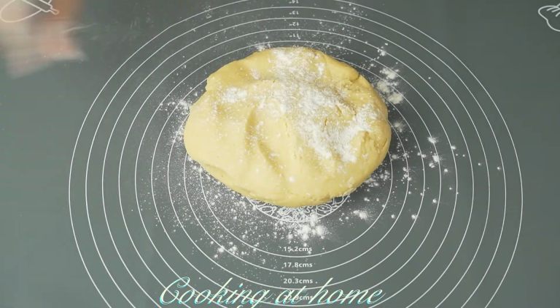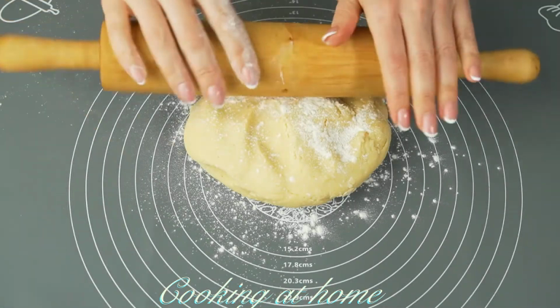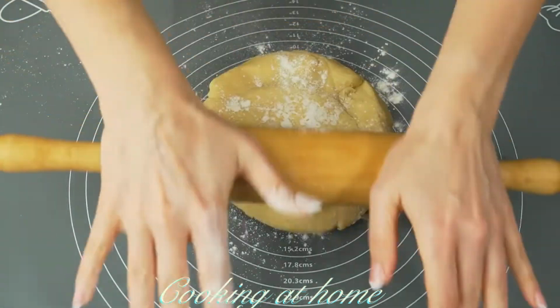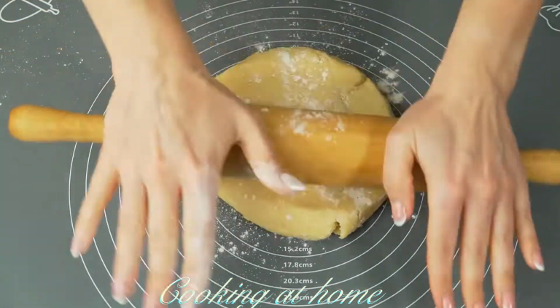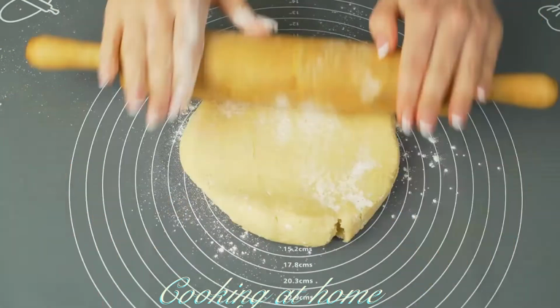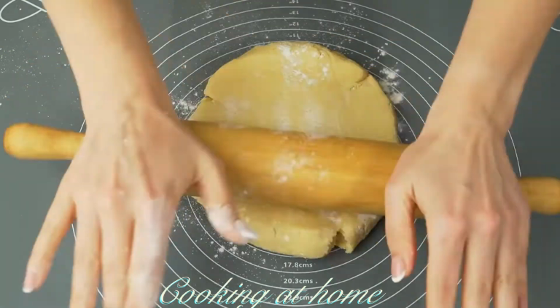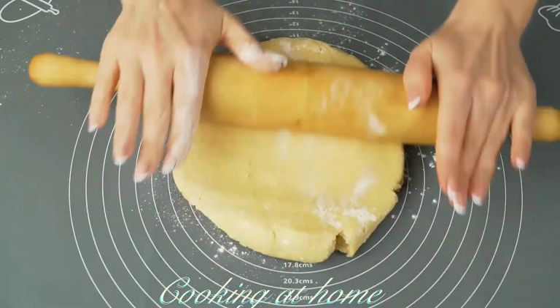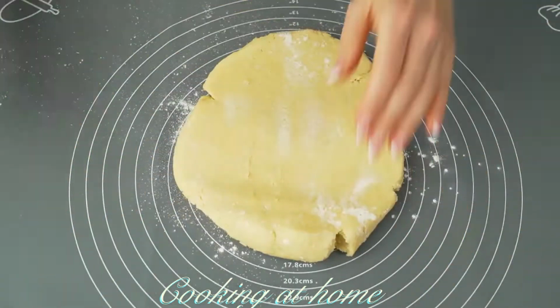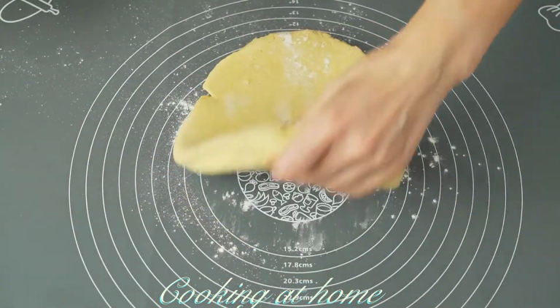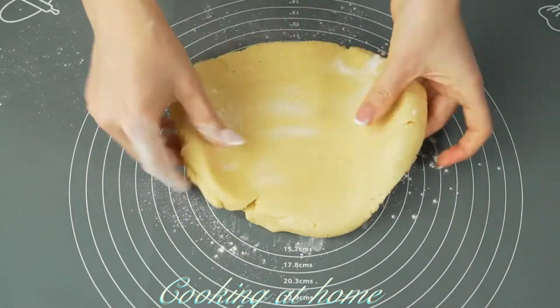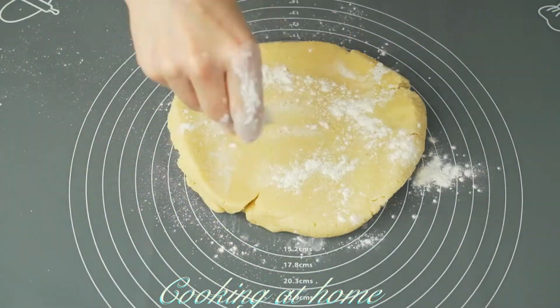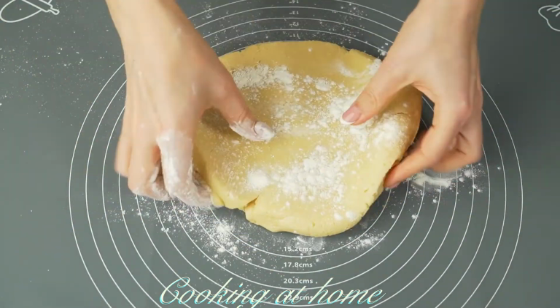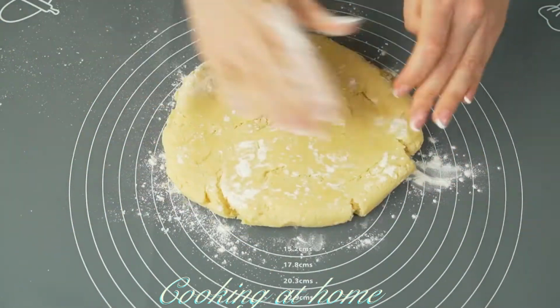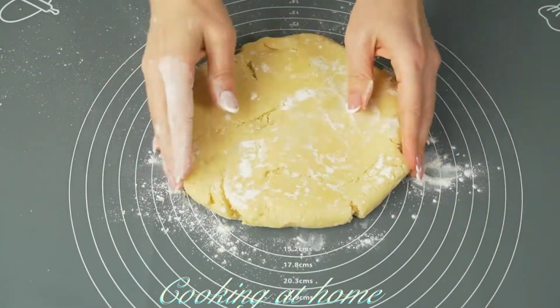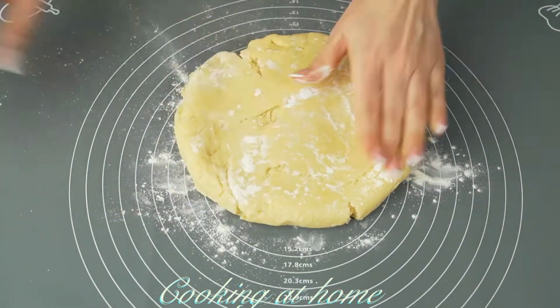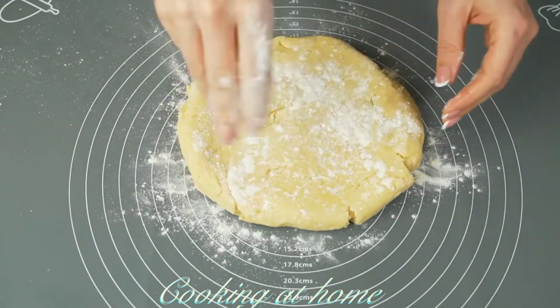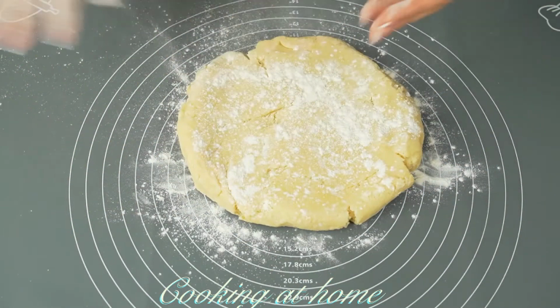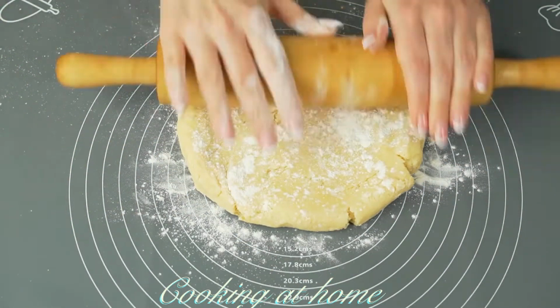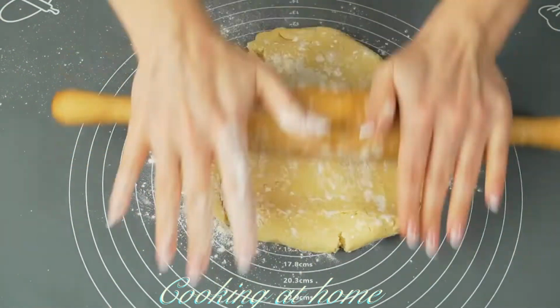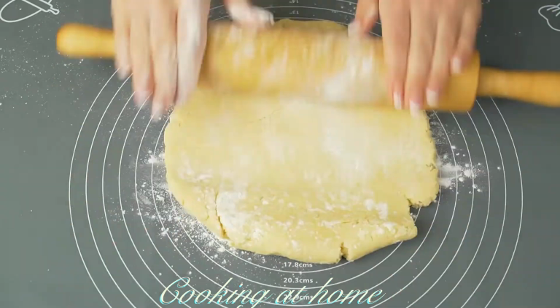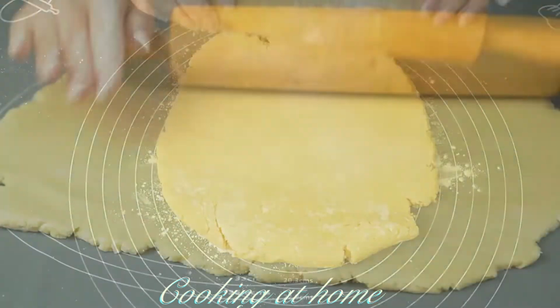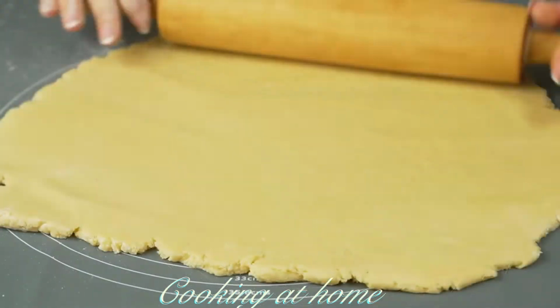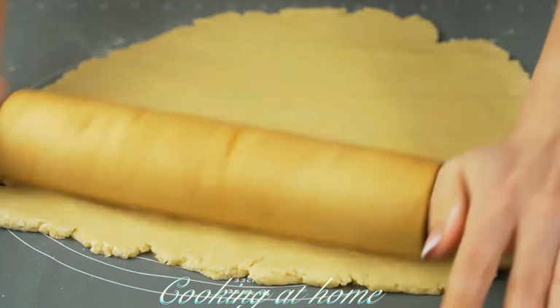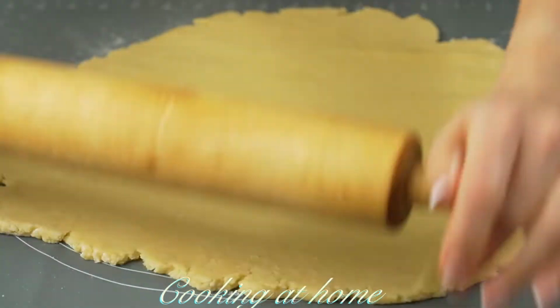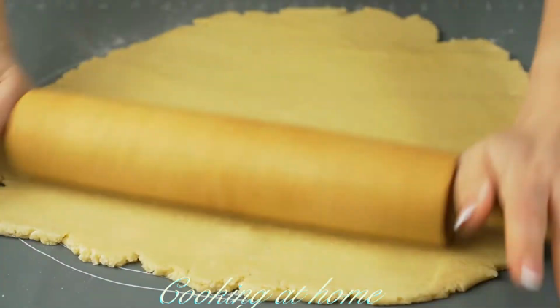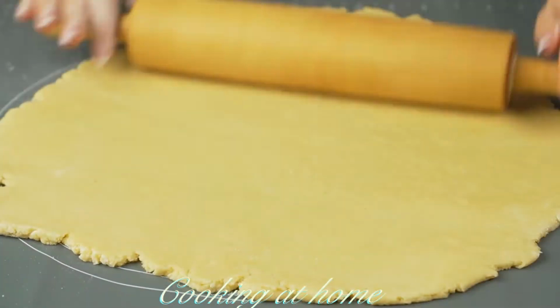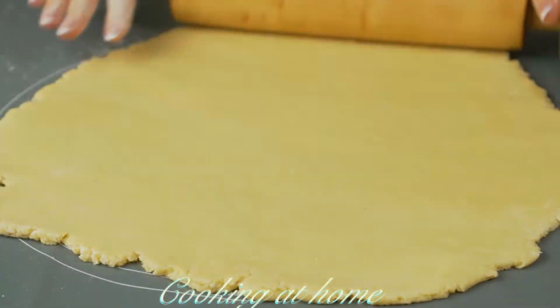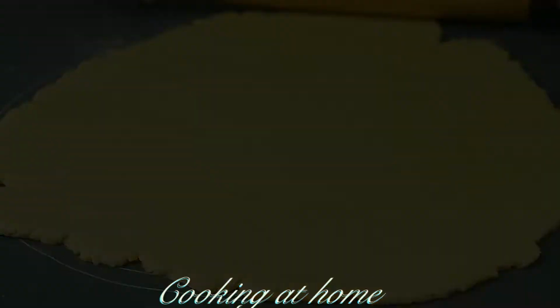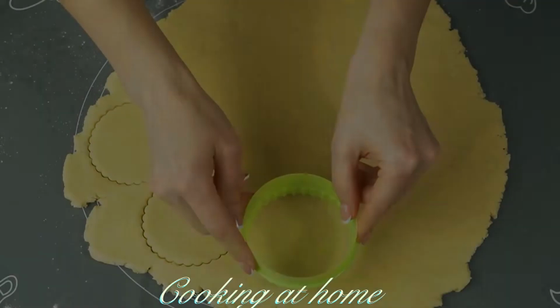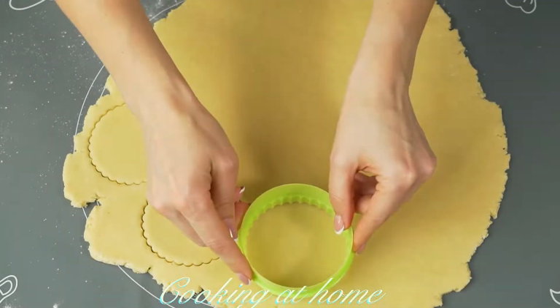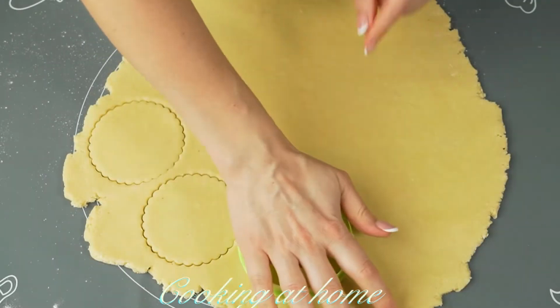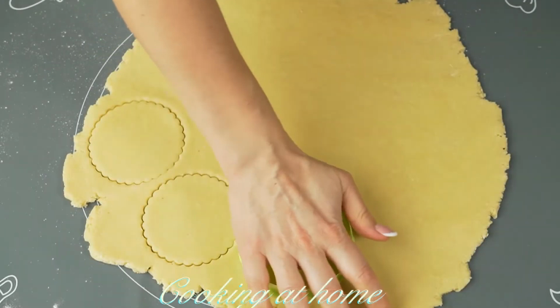Now let's keep it to sit and cool in the fridge for a few minutes. Now let's roll it out and make the shapes.